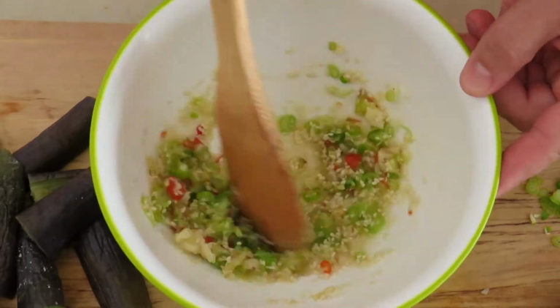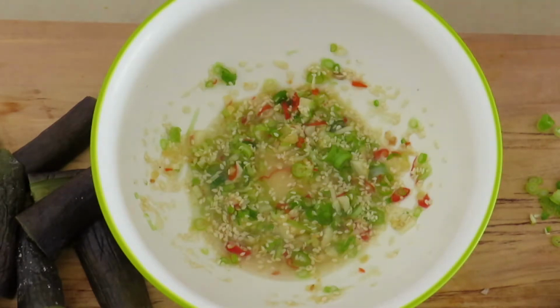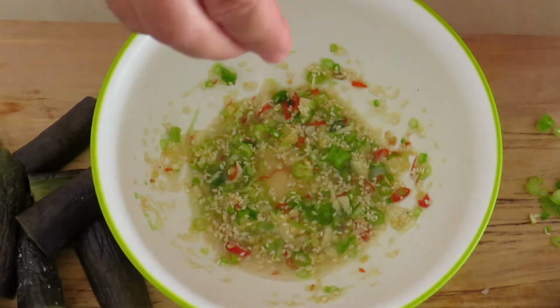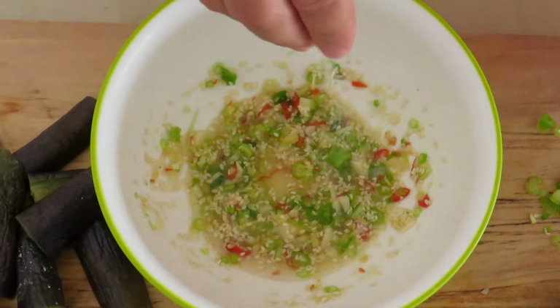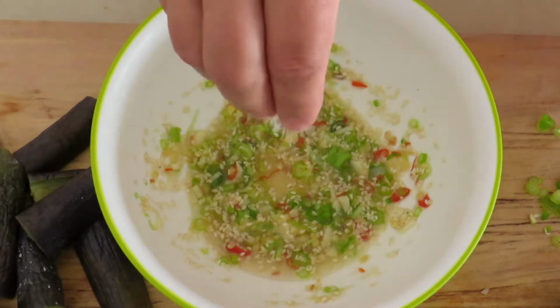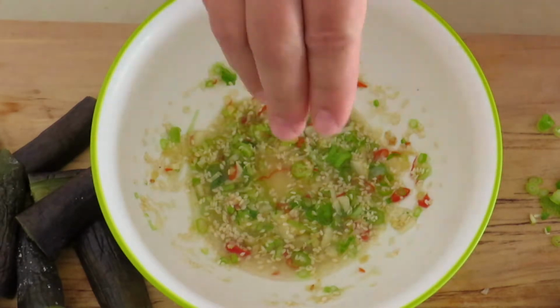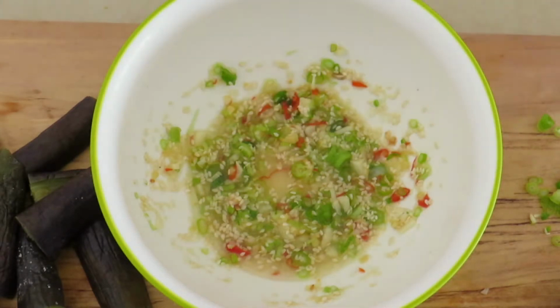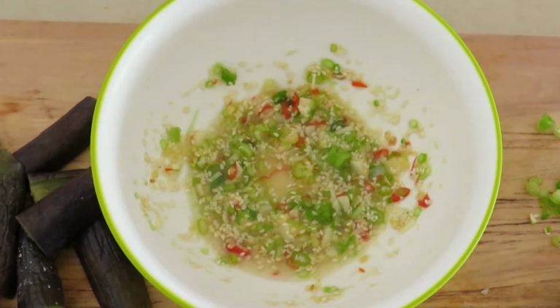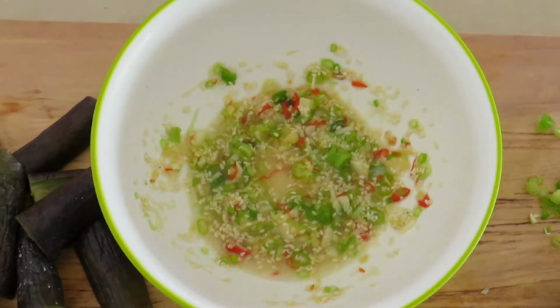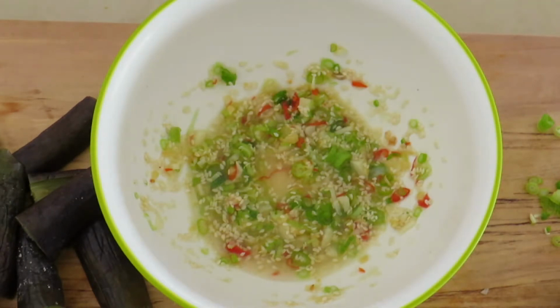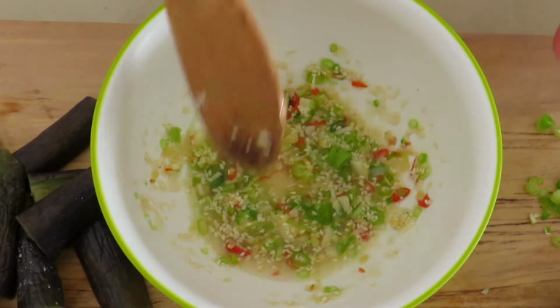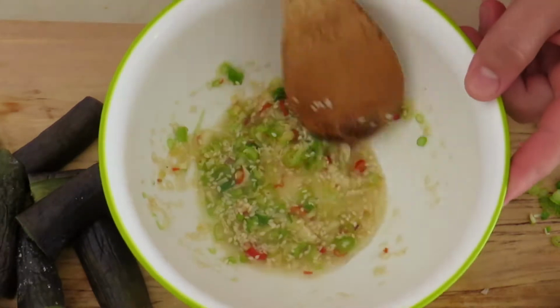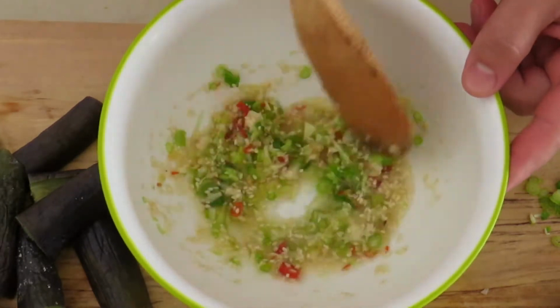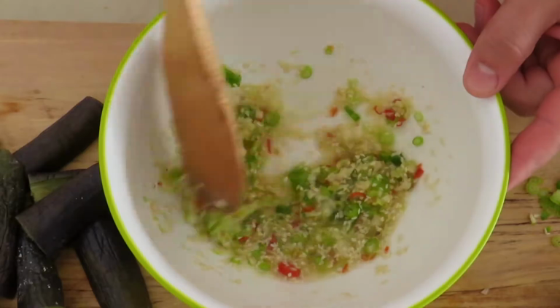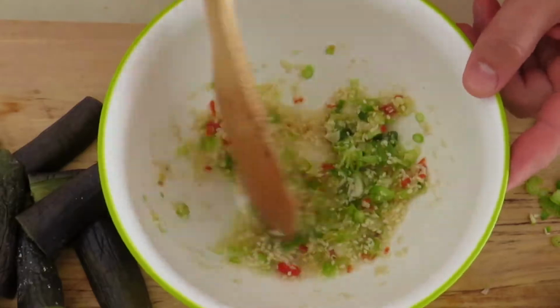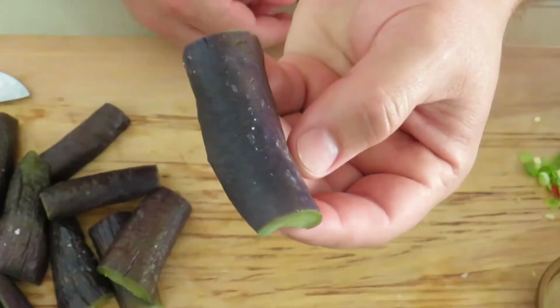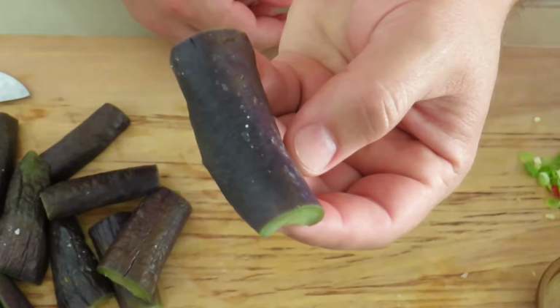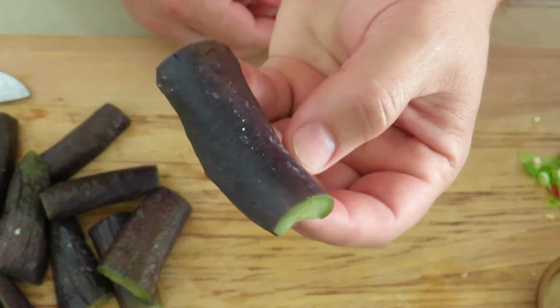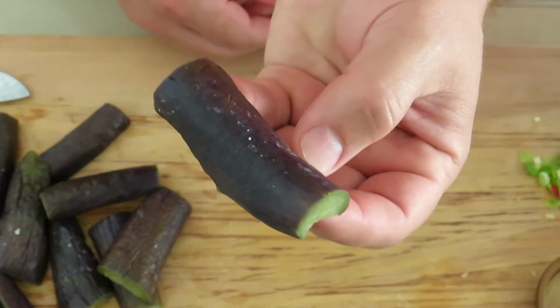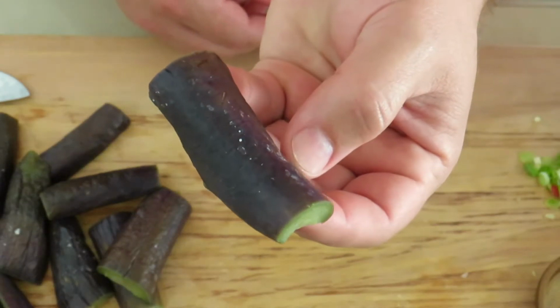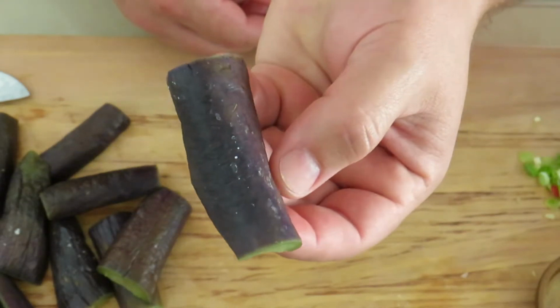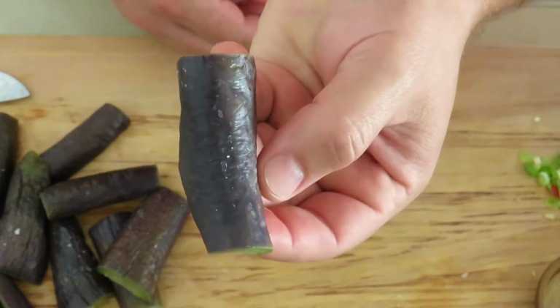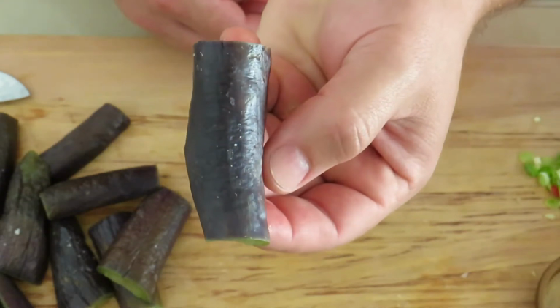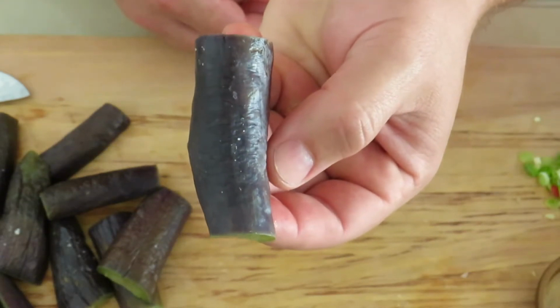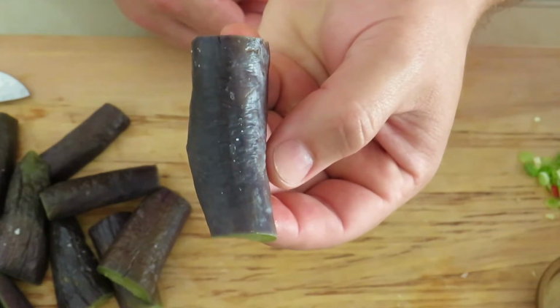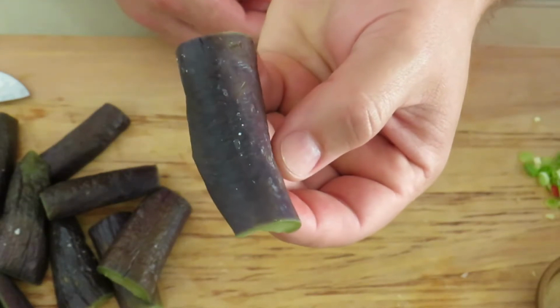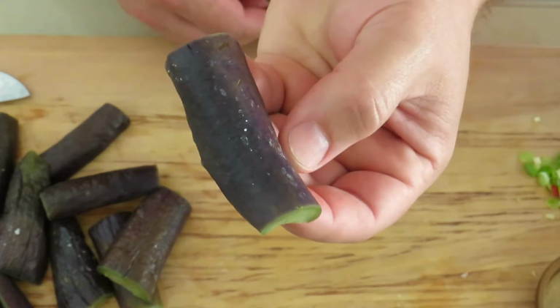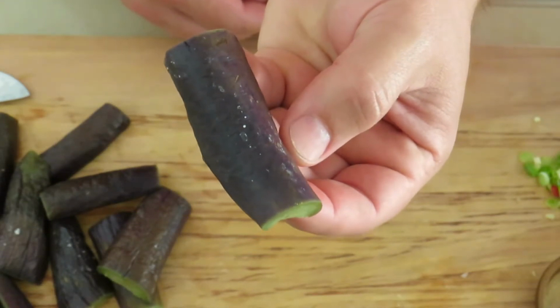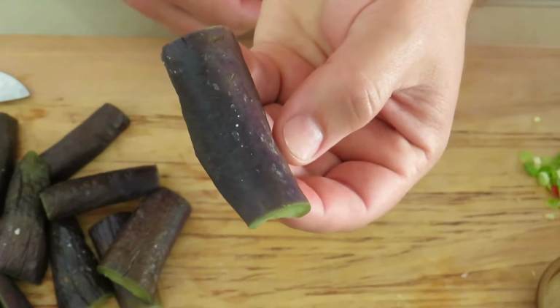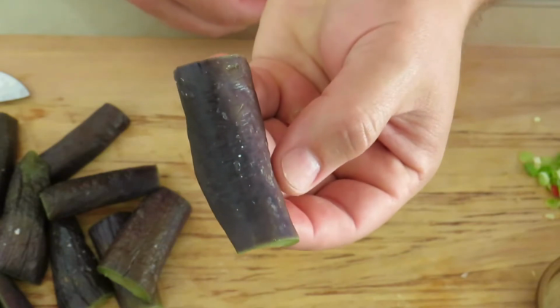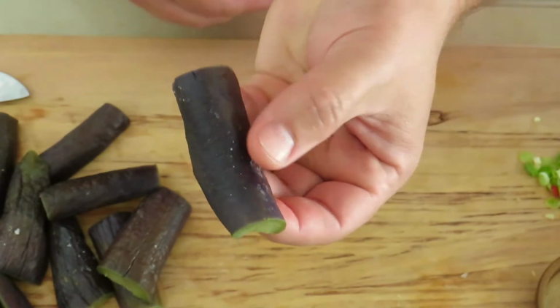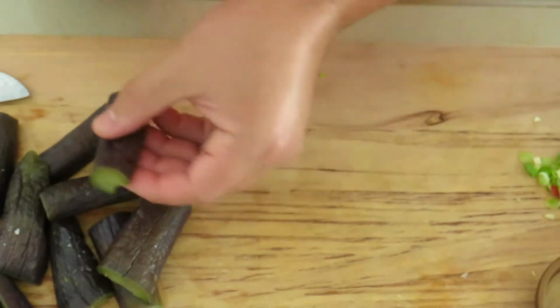Don't forget a little pinch of salt. Because of our little tricks it kept its purple color and didn't turn the light brown color that it normally does.